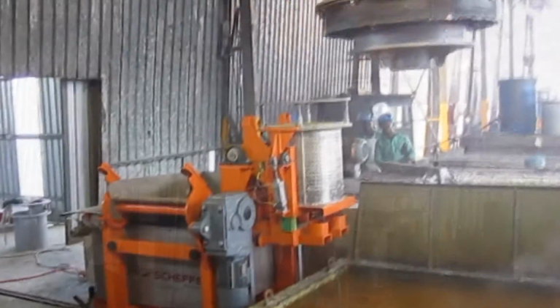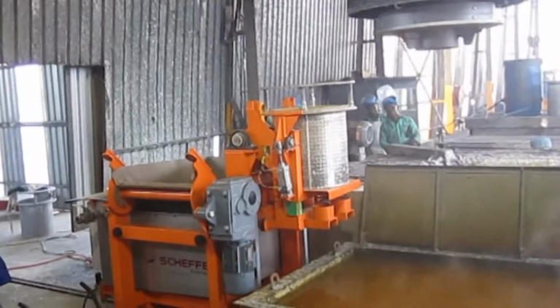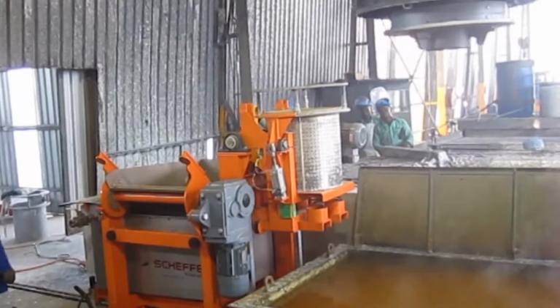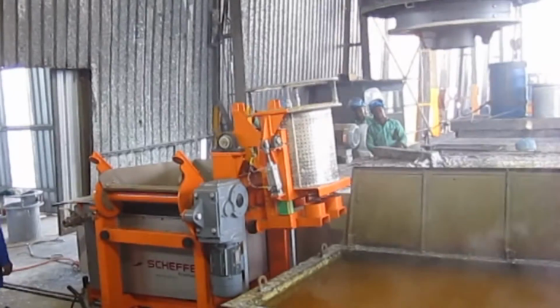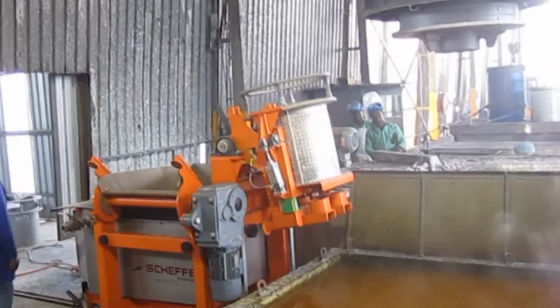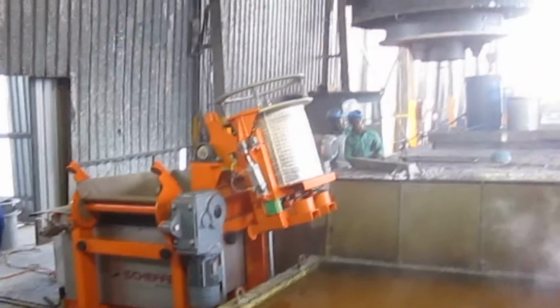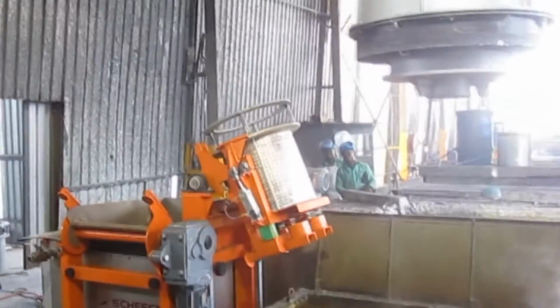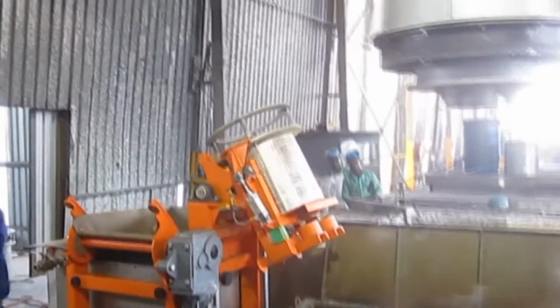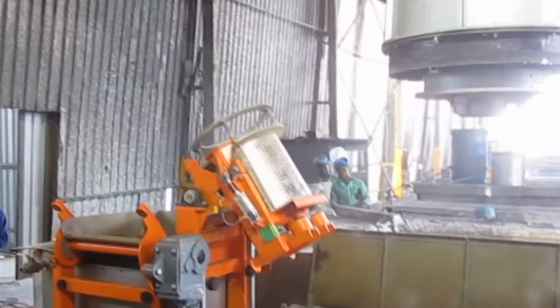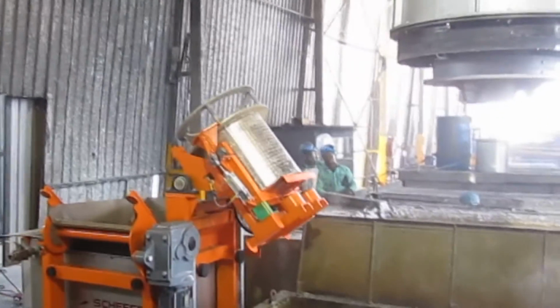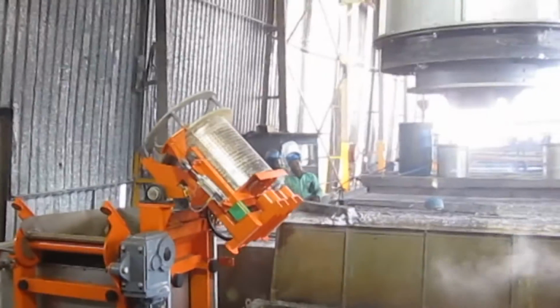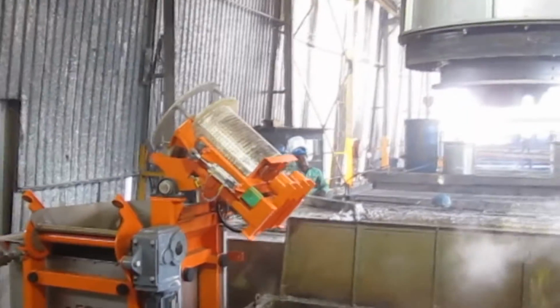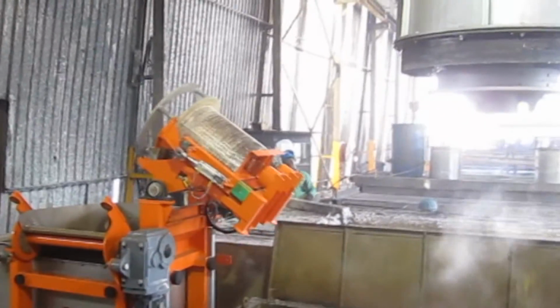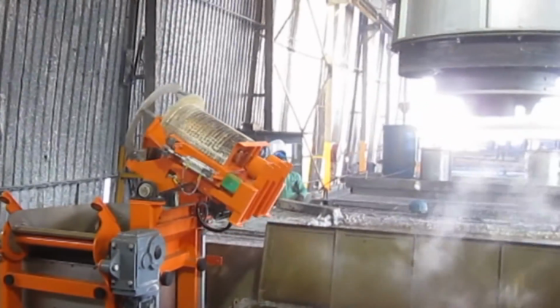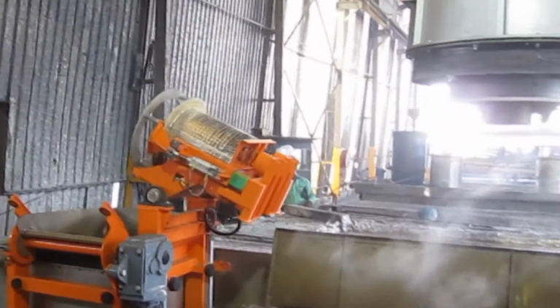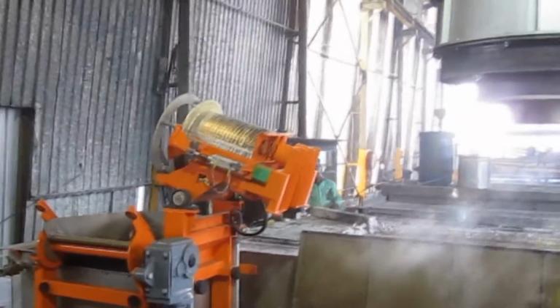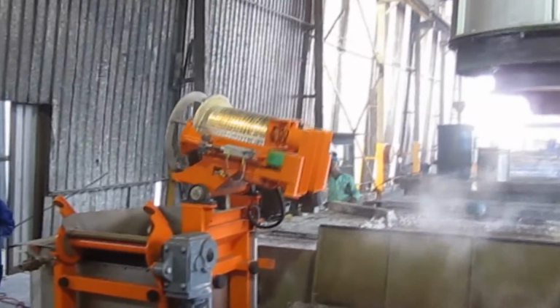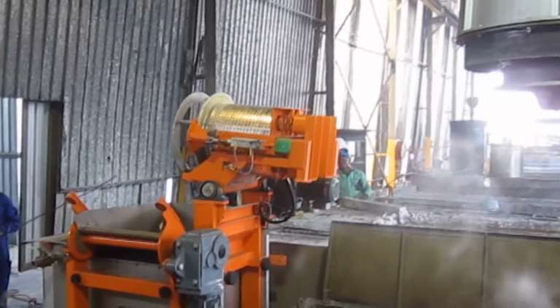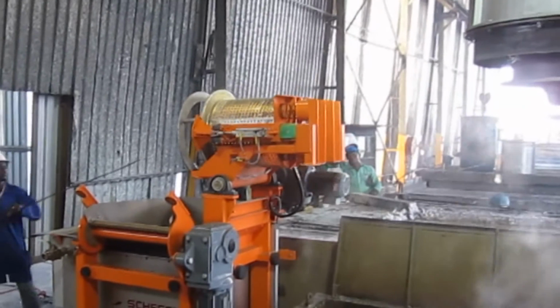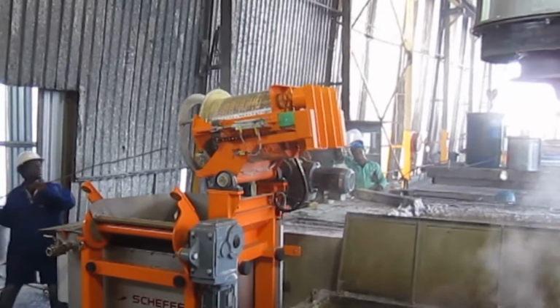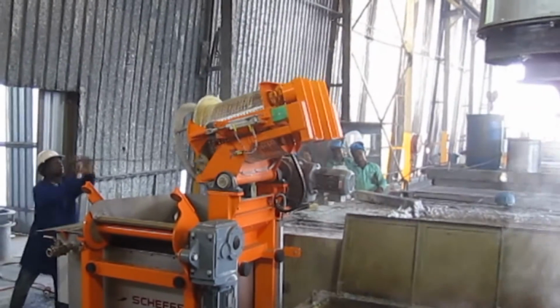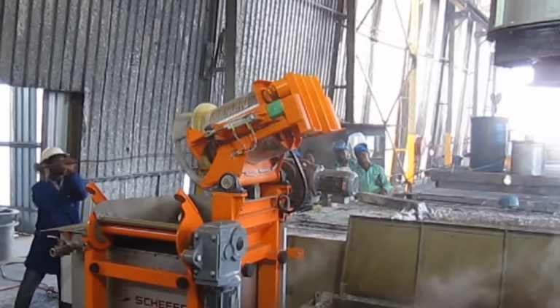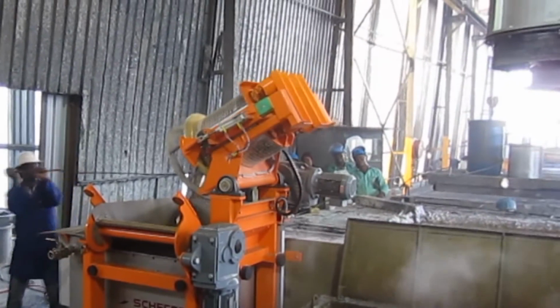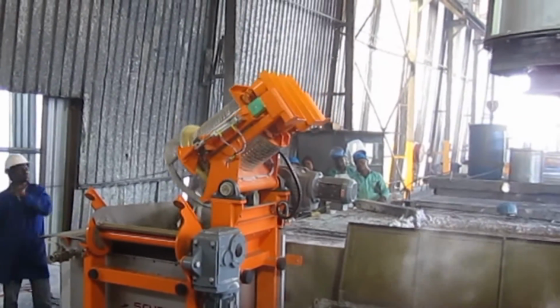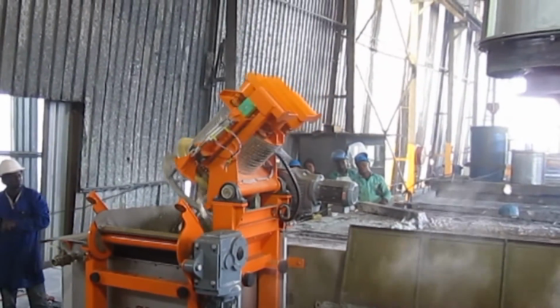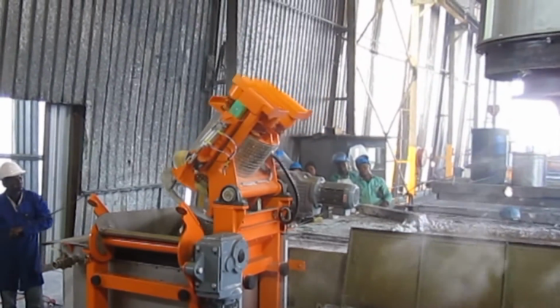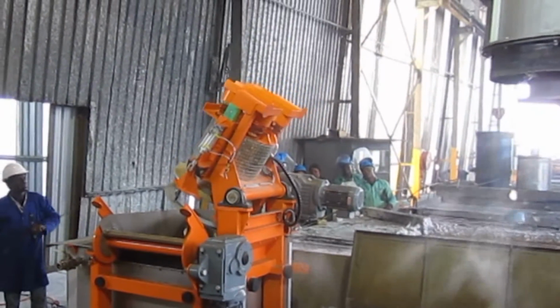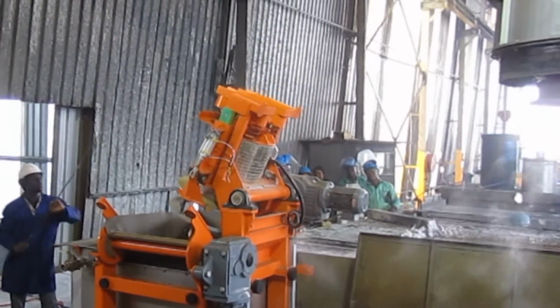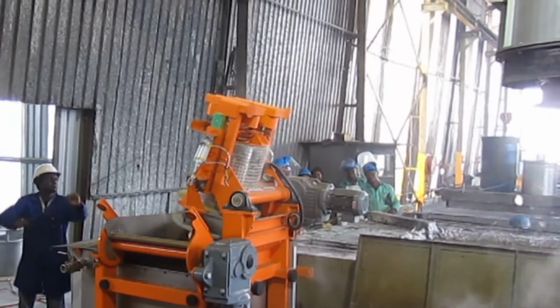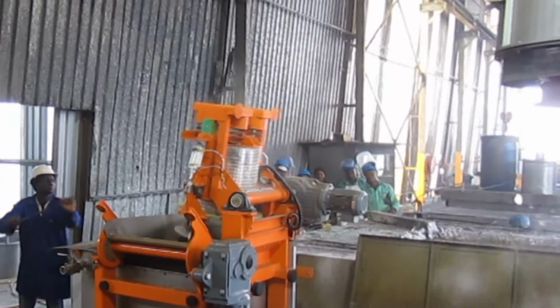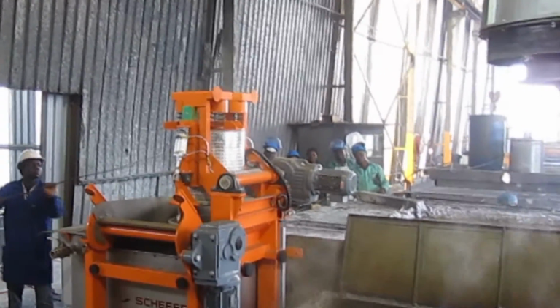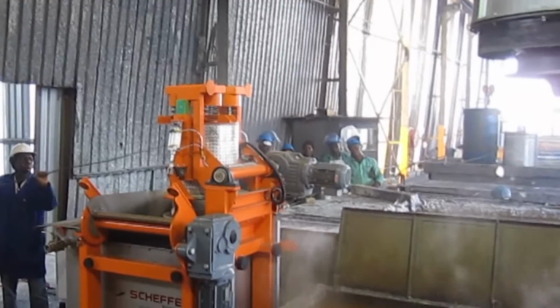Whilst the basket gets emptied into a screen inside of the cooling bath, the Twister can already pick up a new, pre-filled basket to repeat the above mentioned galvanizing process.